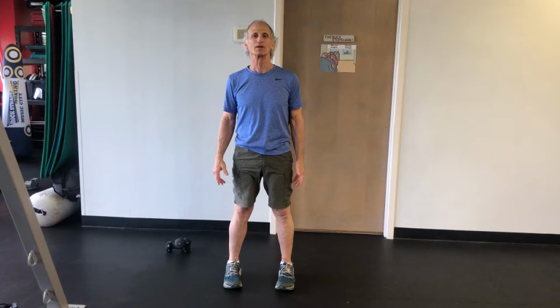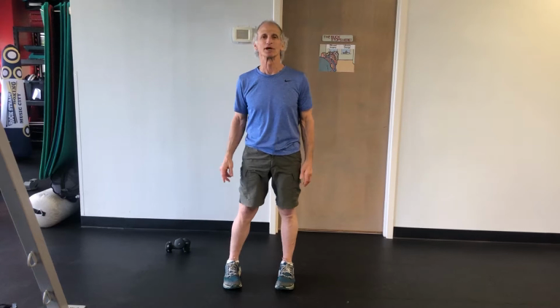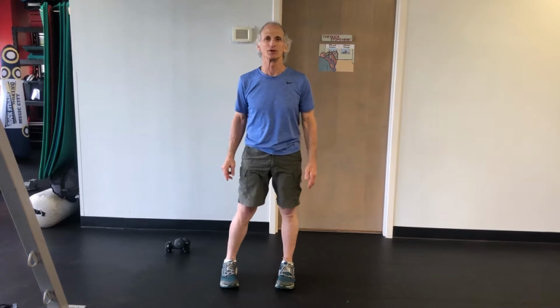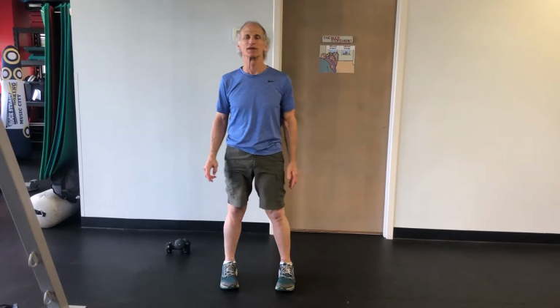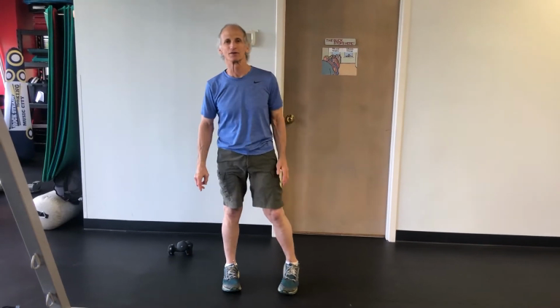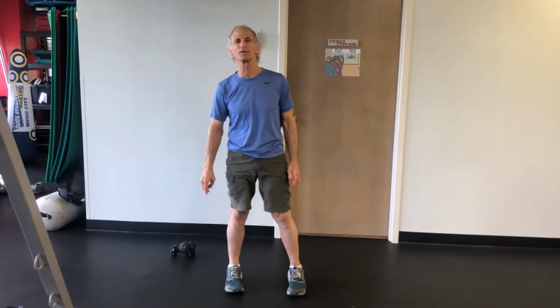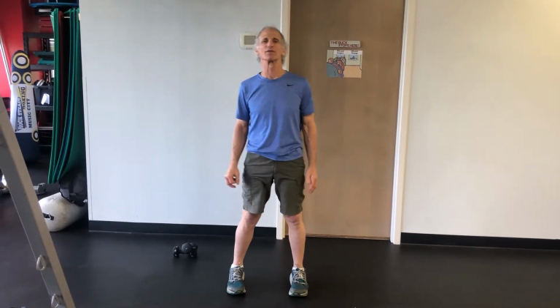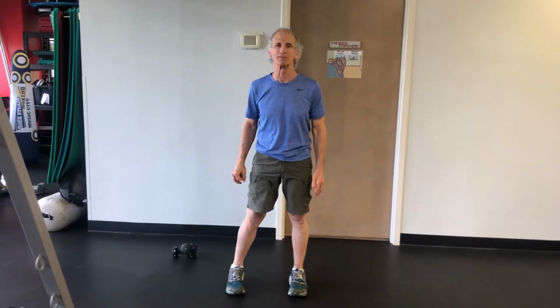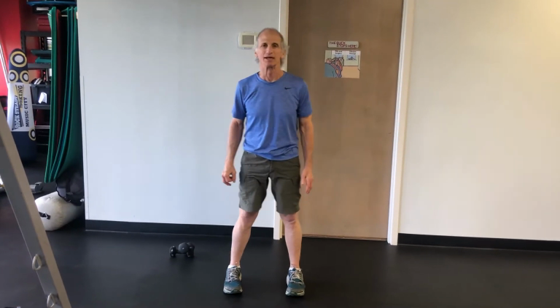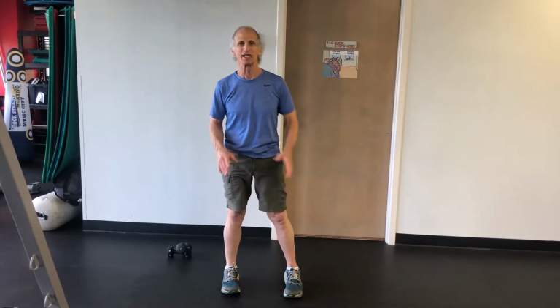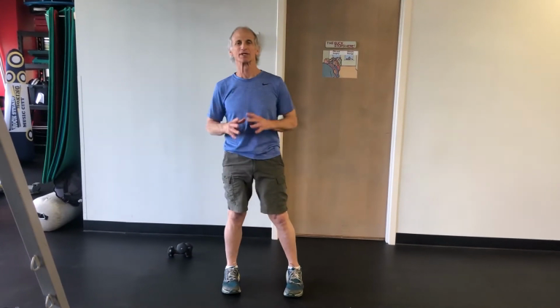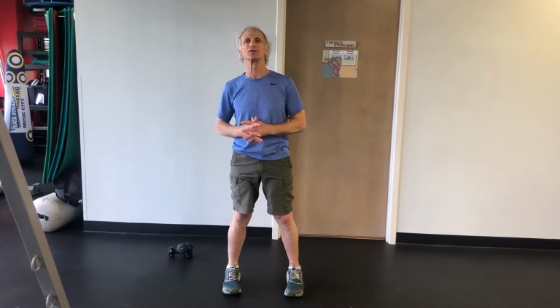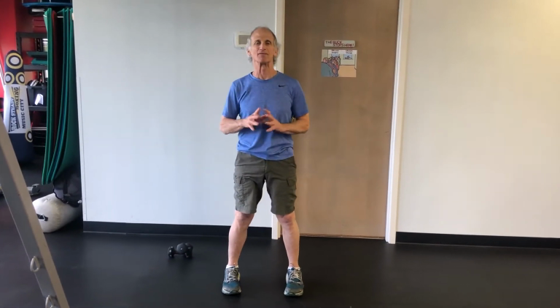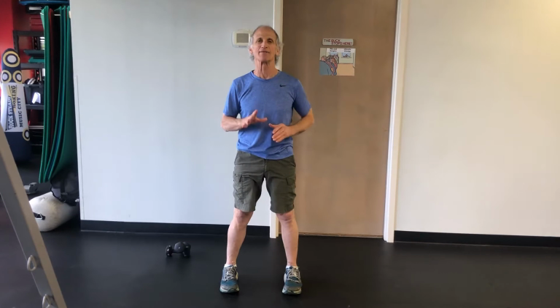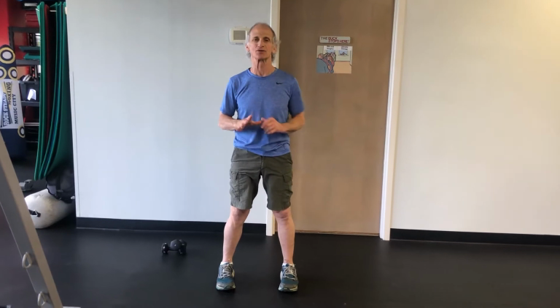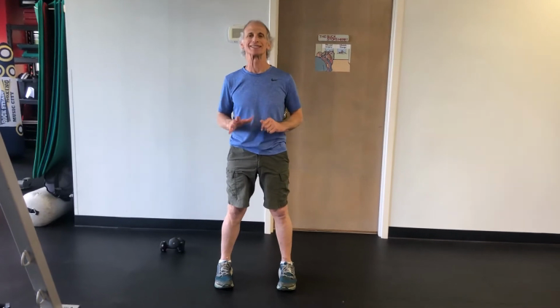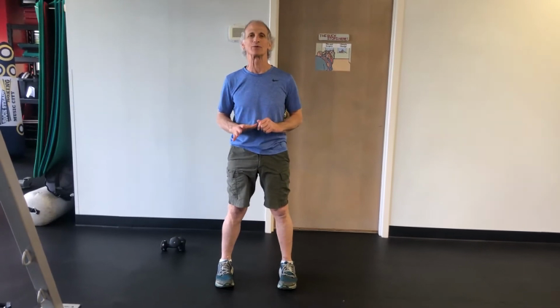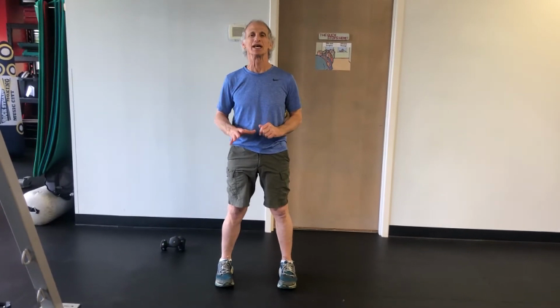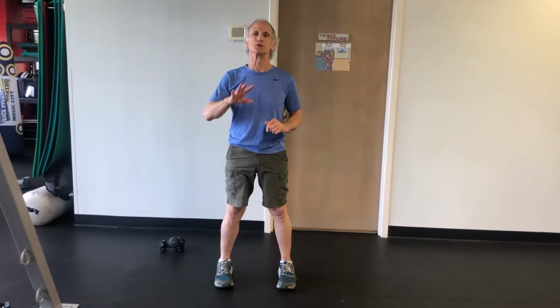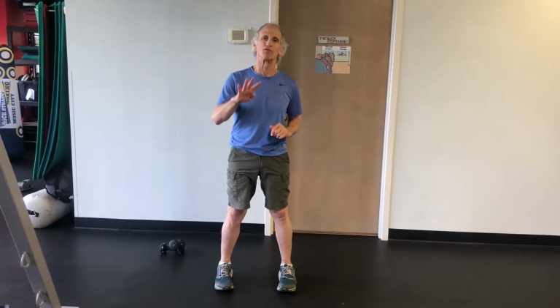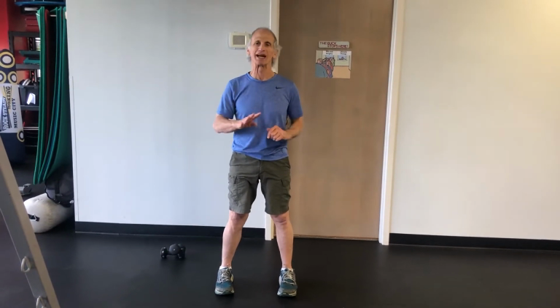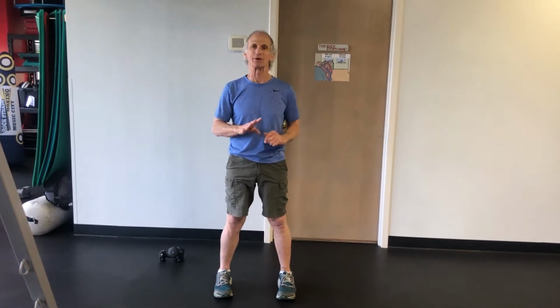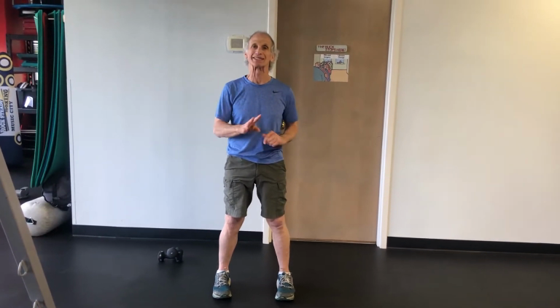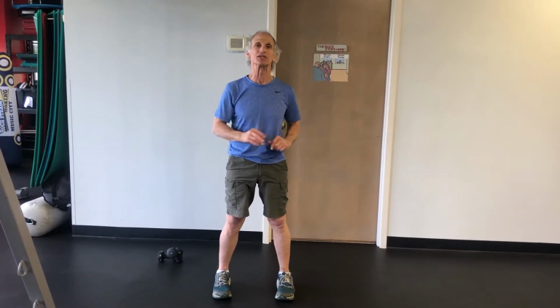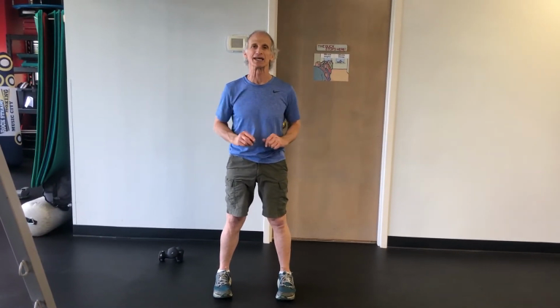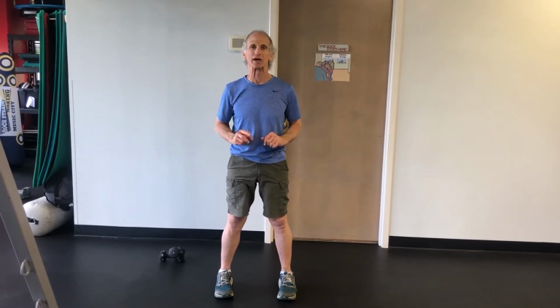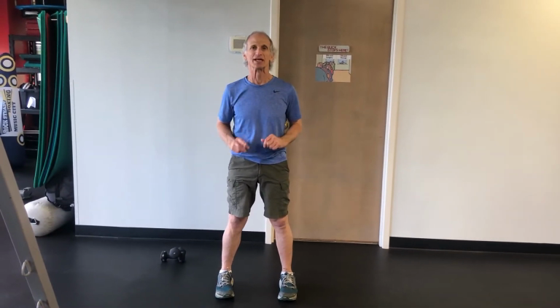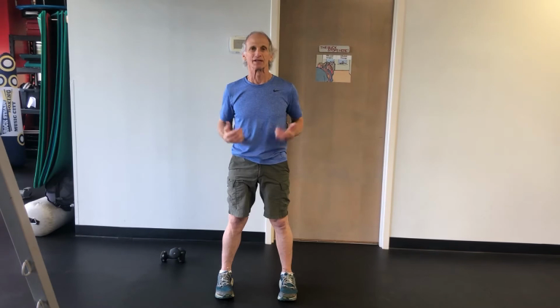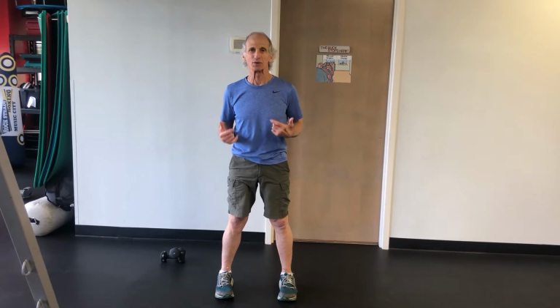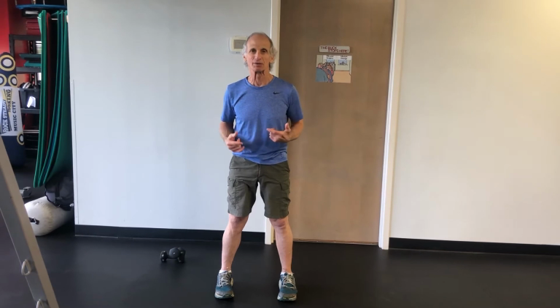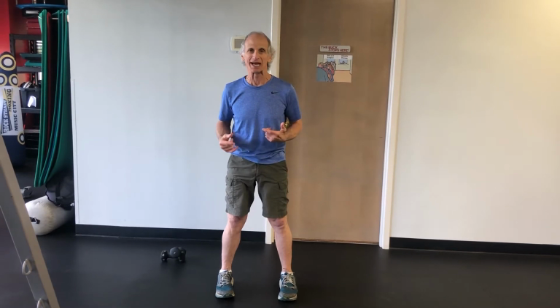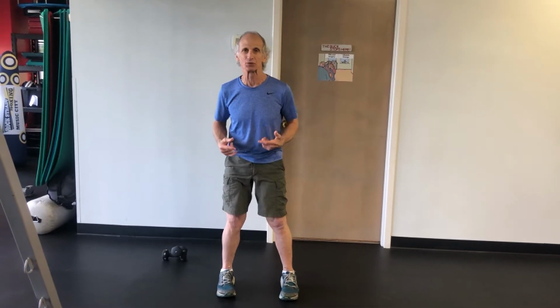Welcome to another installment of Dr. Erb's Perfect Coronavirus Minute, where today we're going to introduce a five-exercise sequence. You will do four rounds, that way you get to do each leg twice. The first one is going to be a lateral squat.